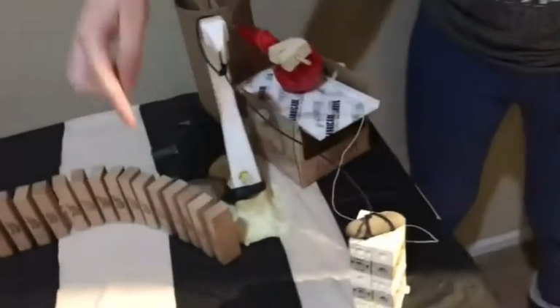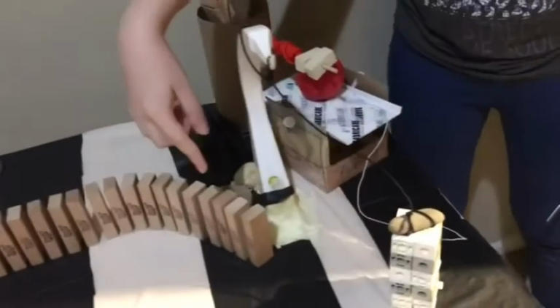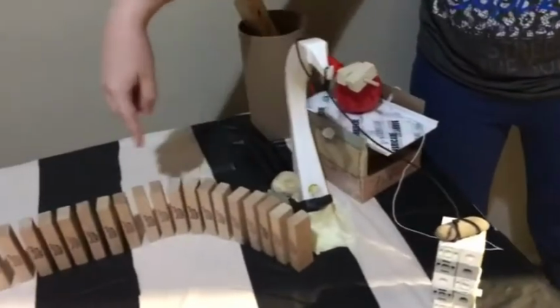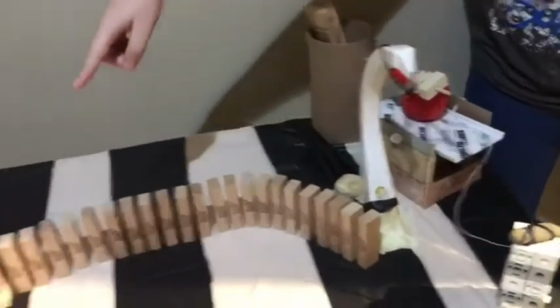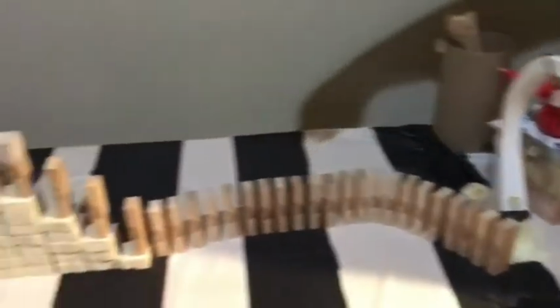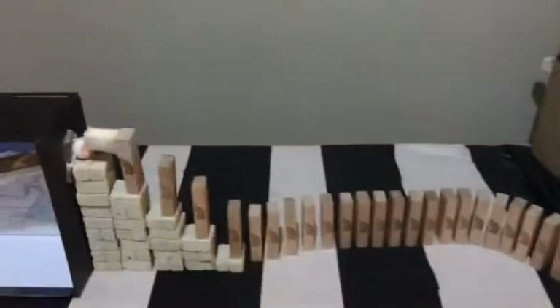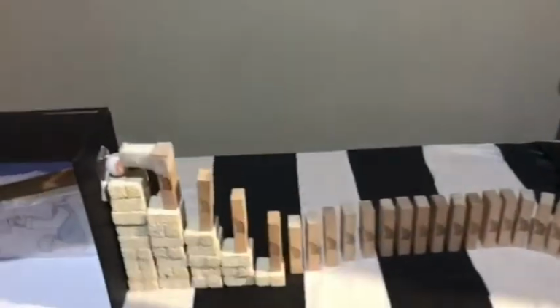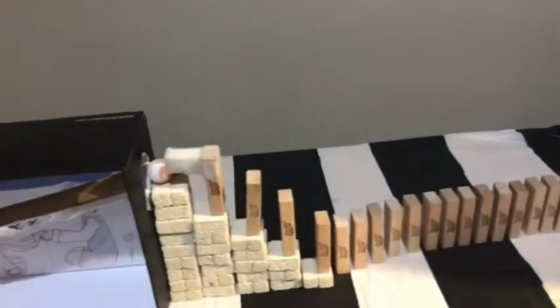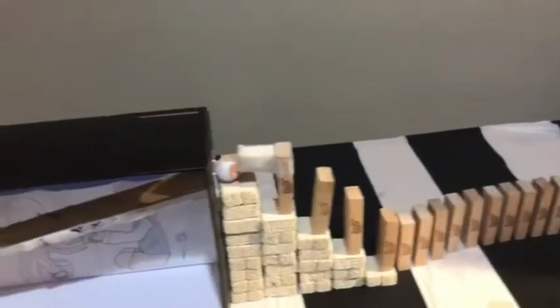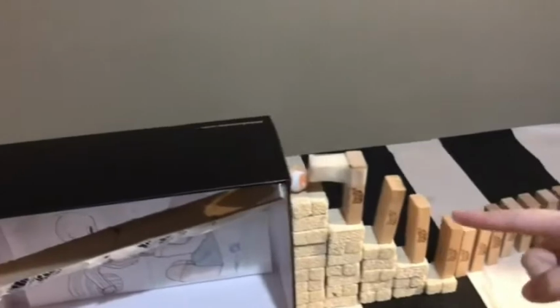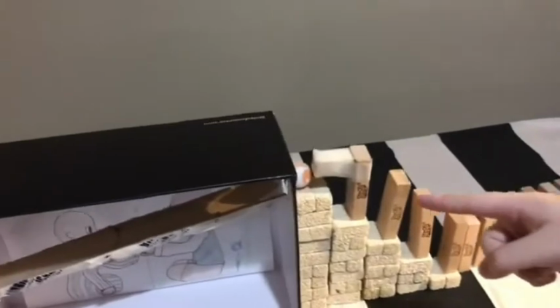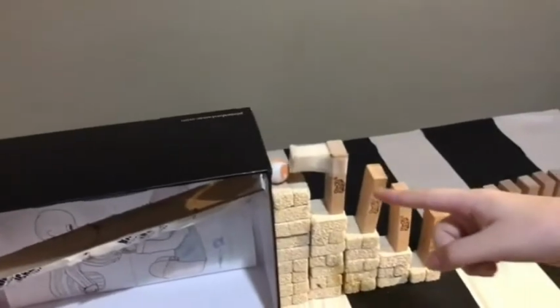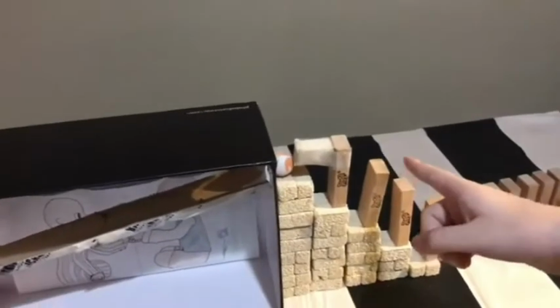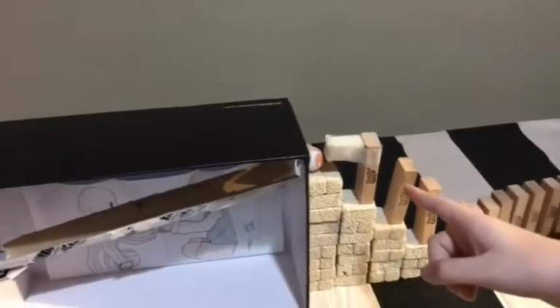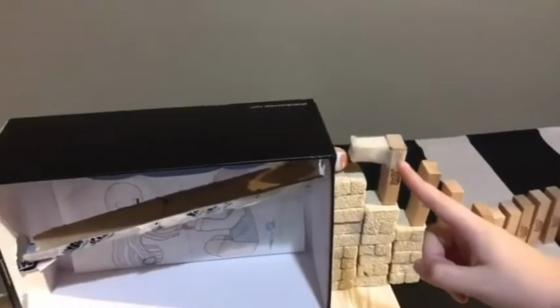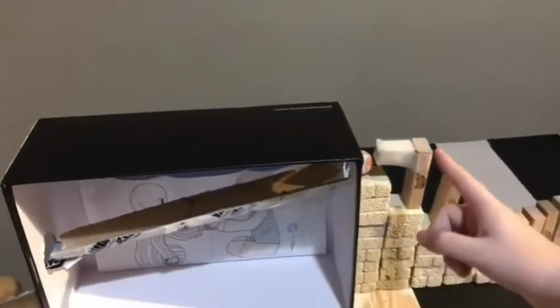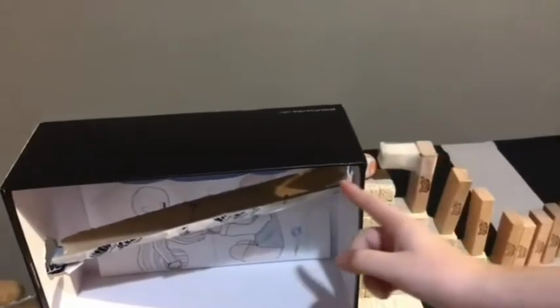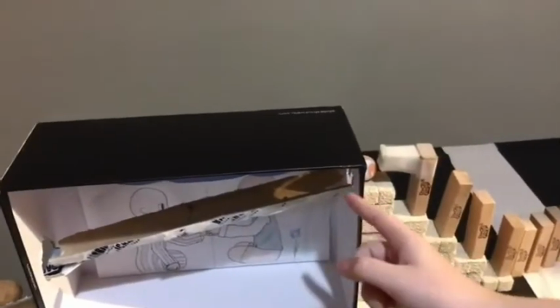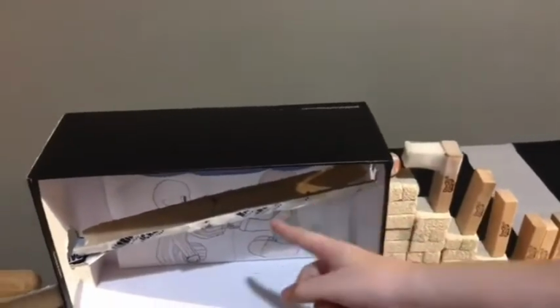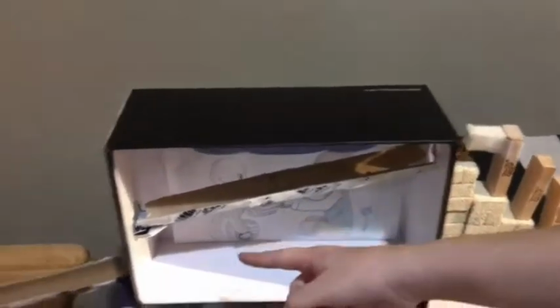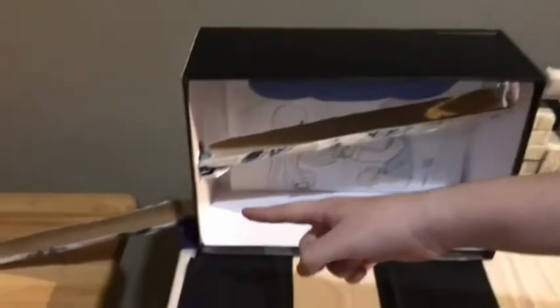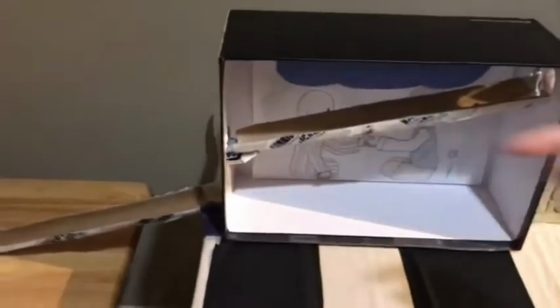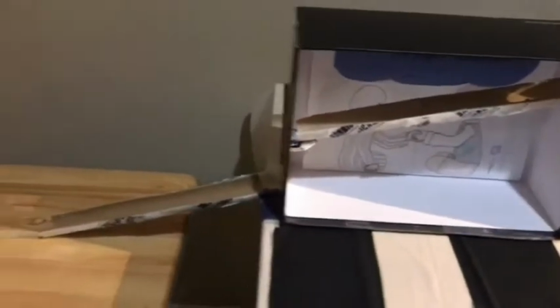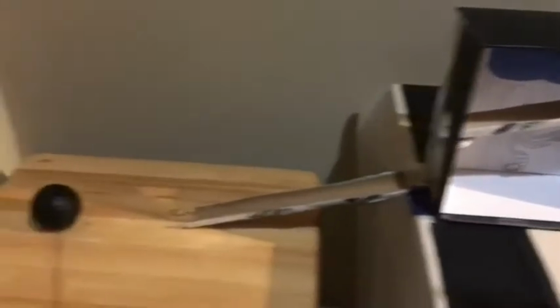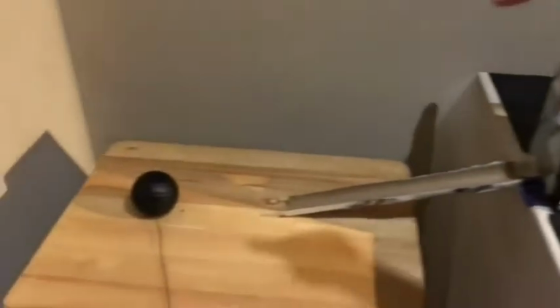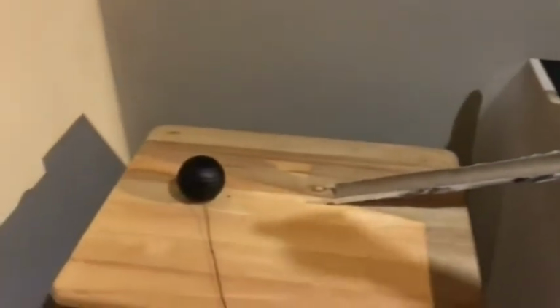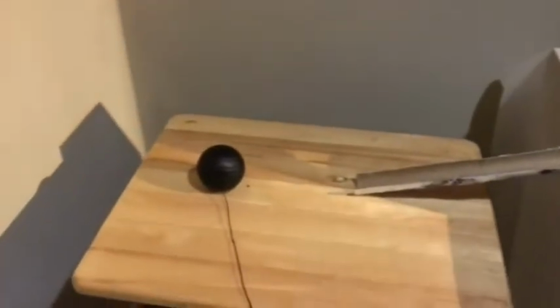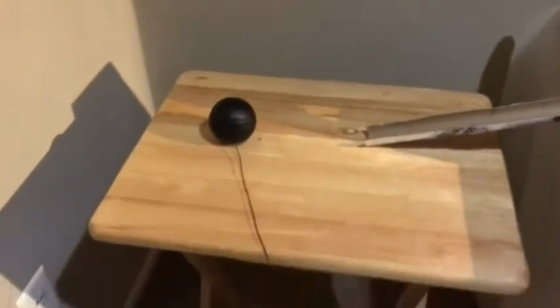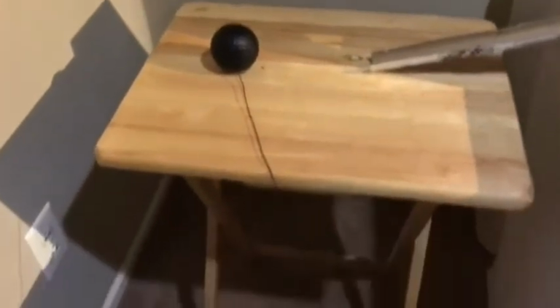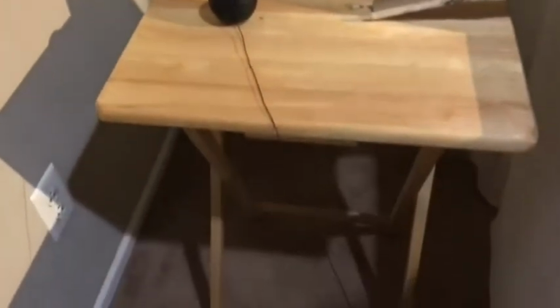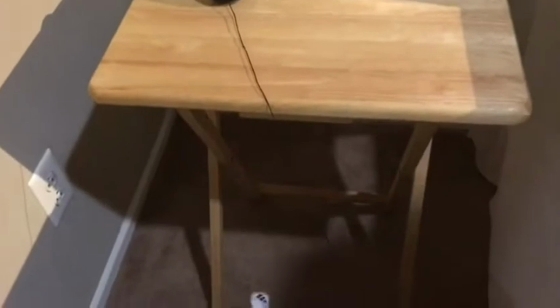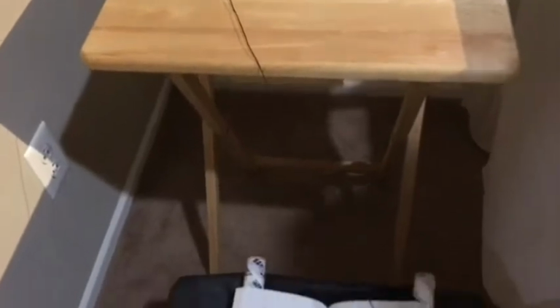Hitting these Jenga blocks. And this last one will hit this small ball, making it fall through these tubes, hitting that big ball, which will flip the page.